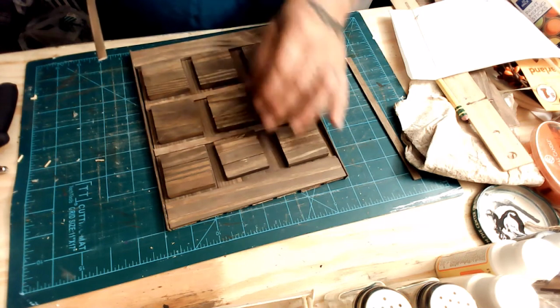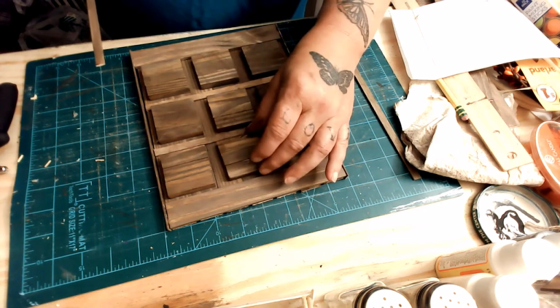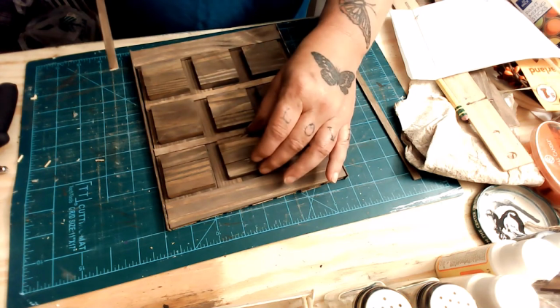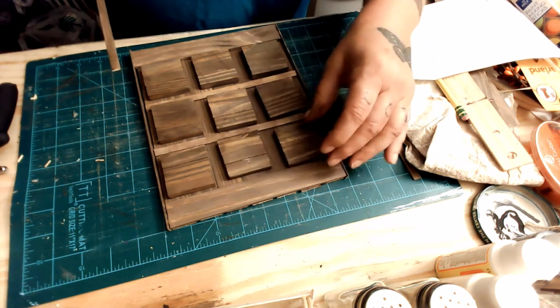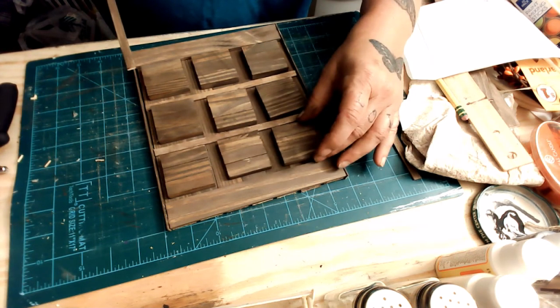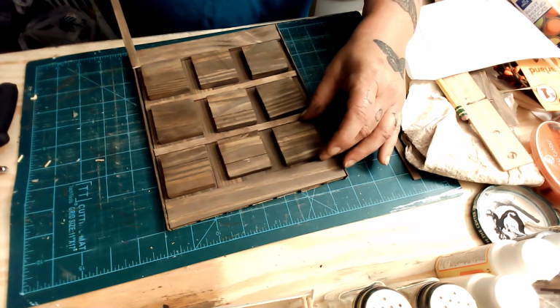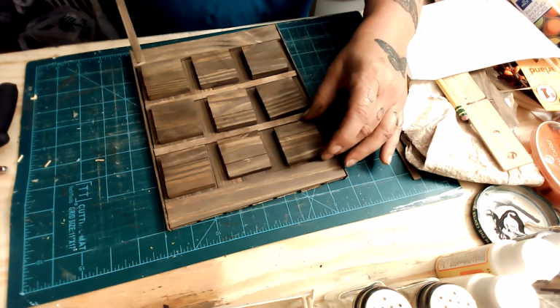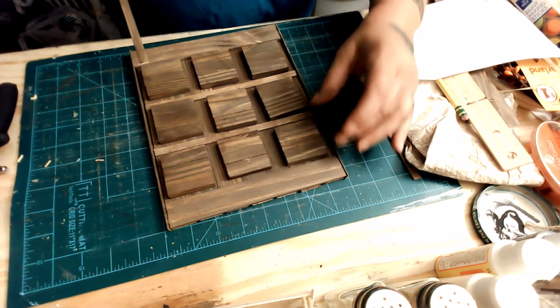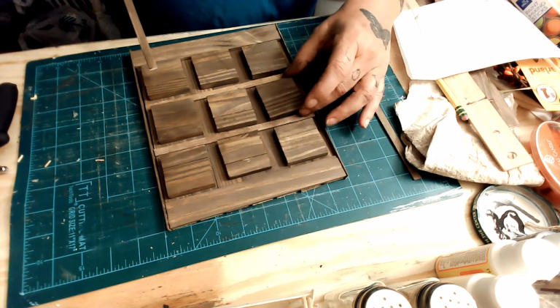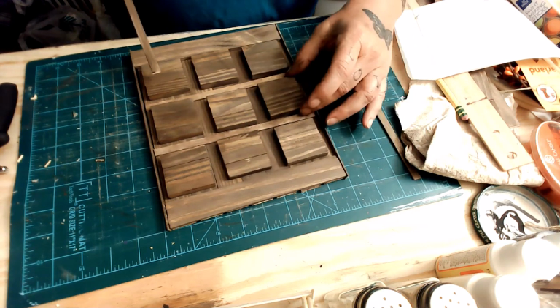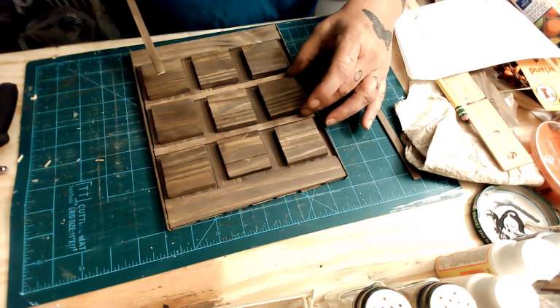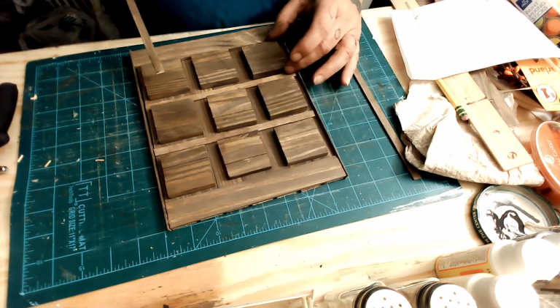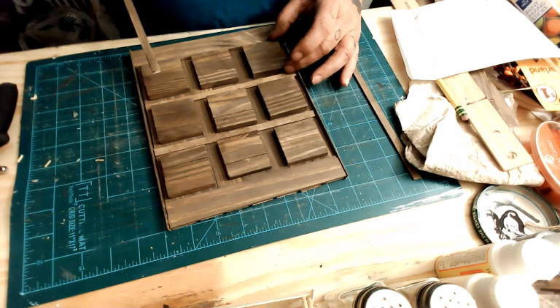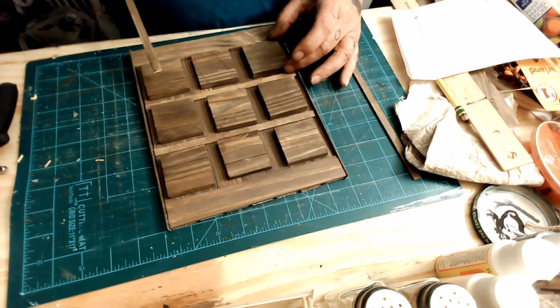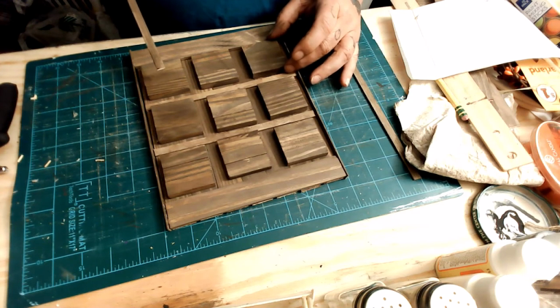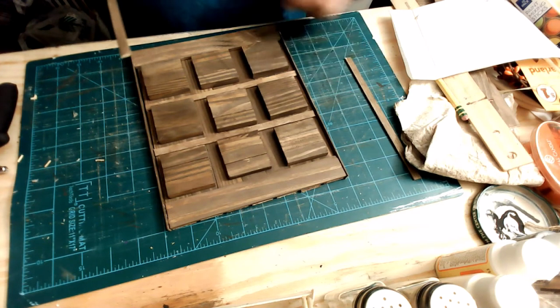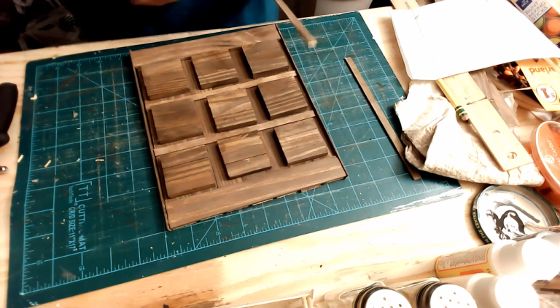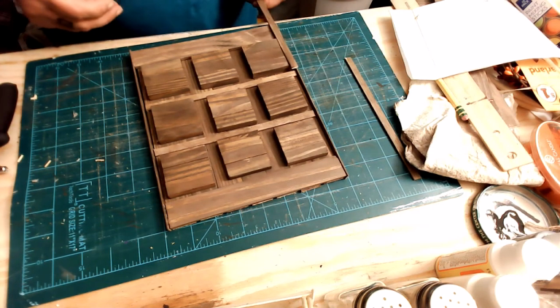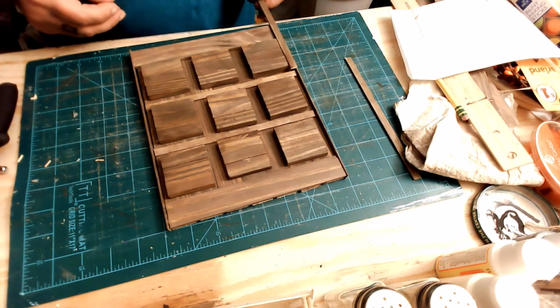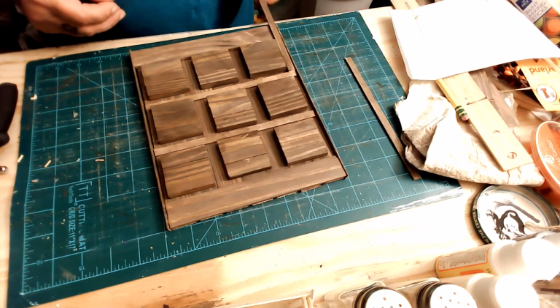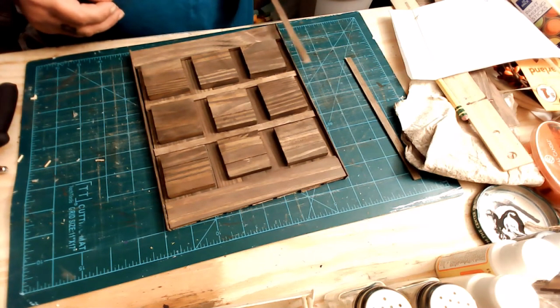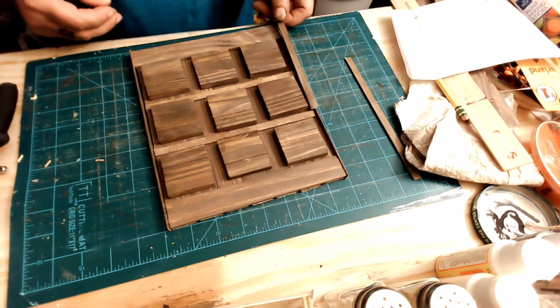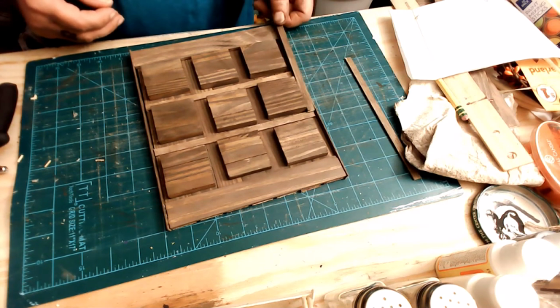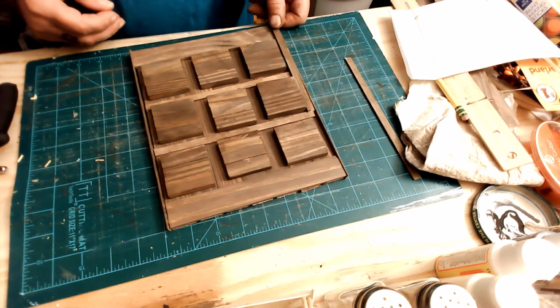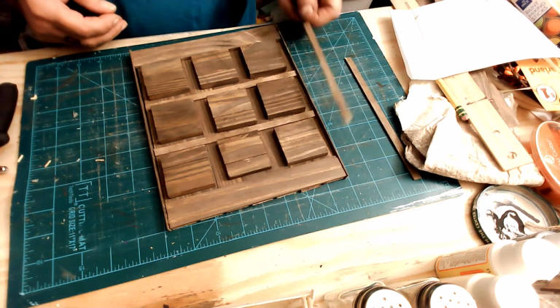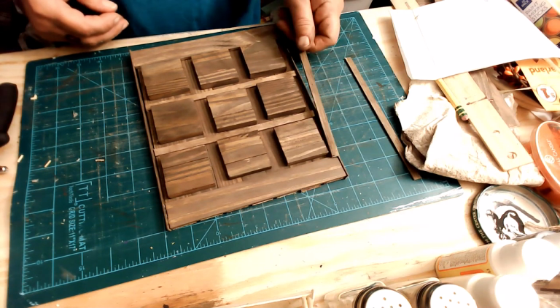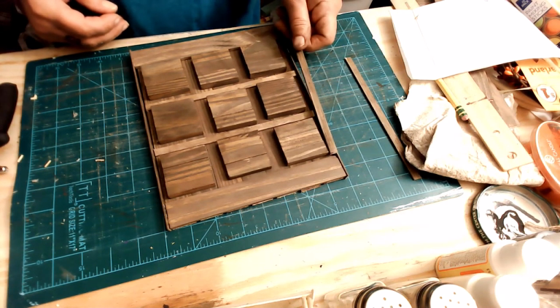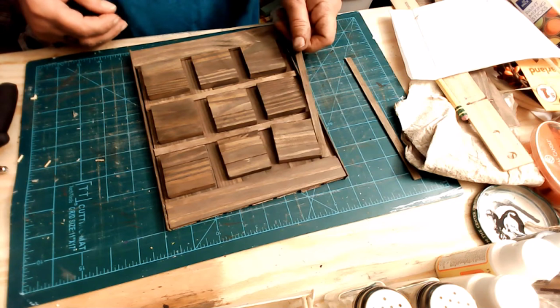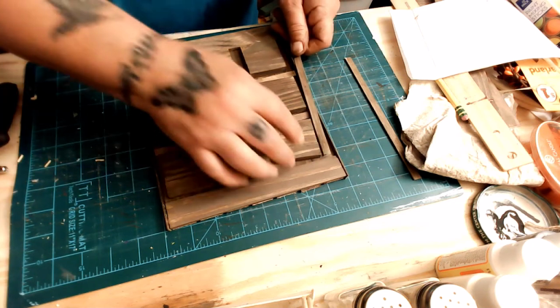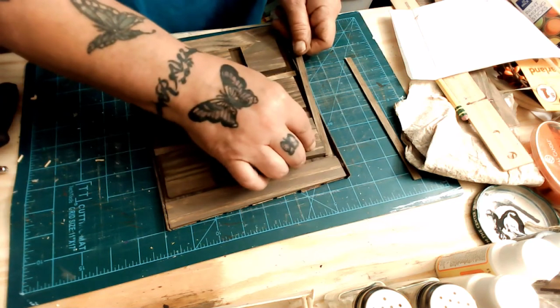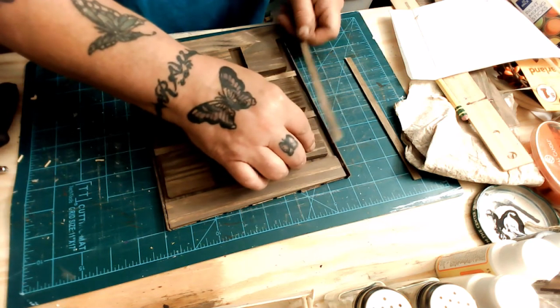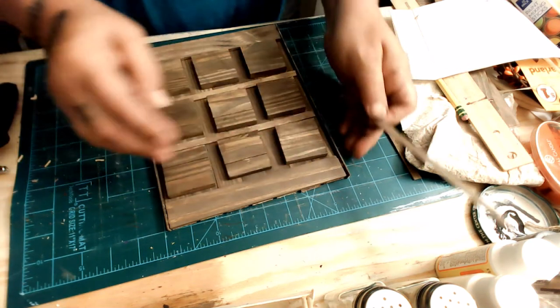It turned out really, really nice — I think it's really cute. The girls are going to destroy it, but I made it for them.